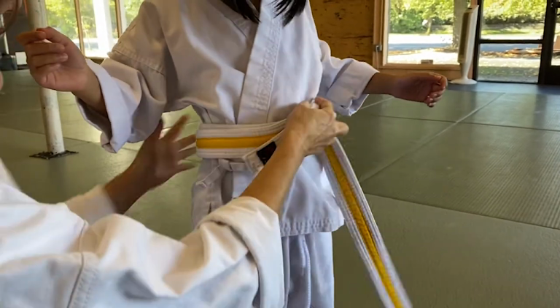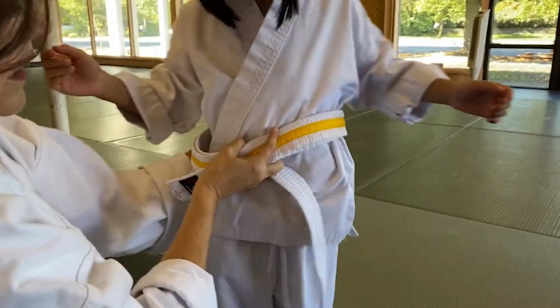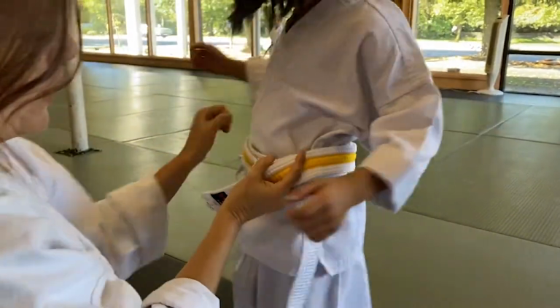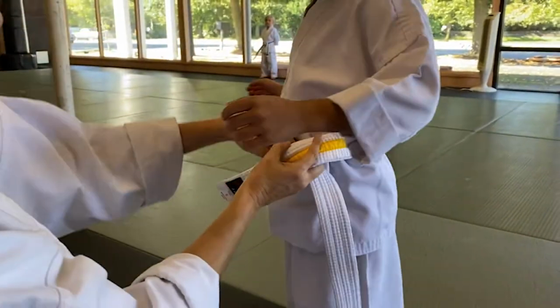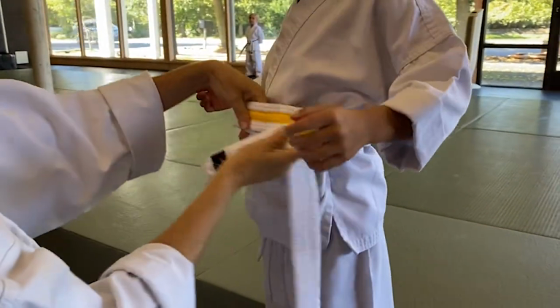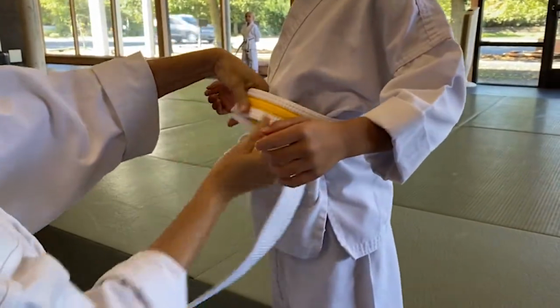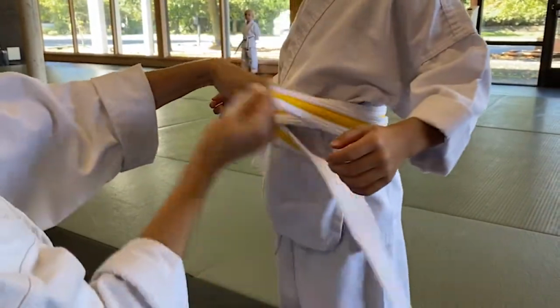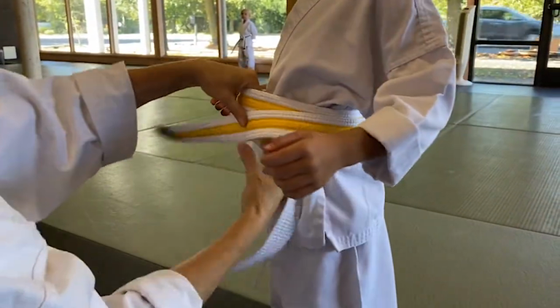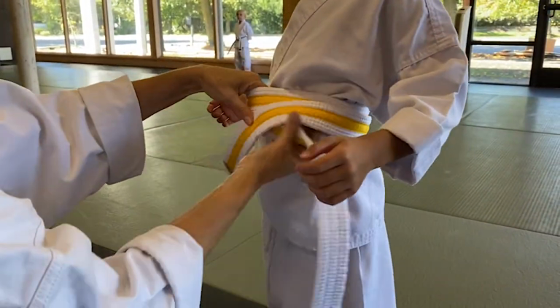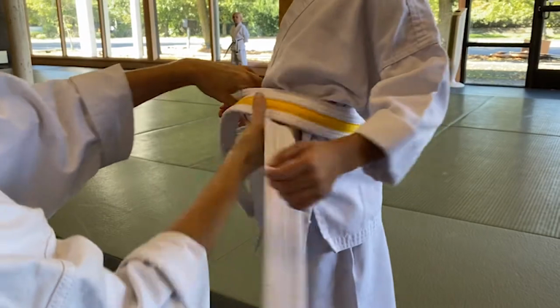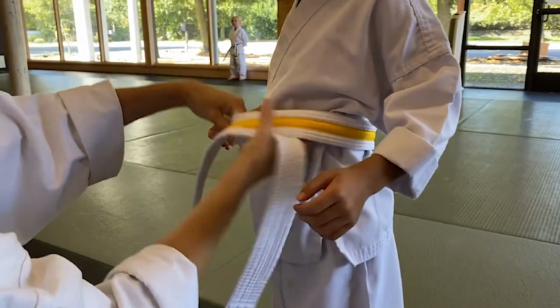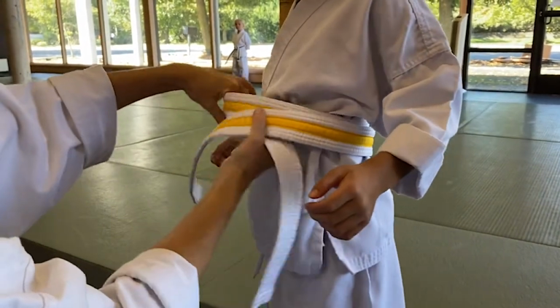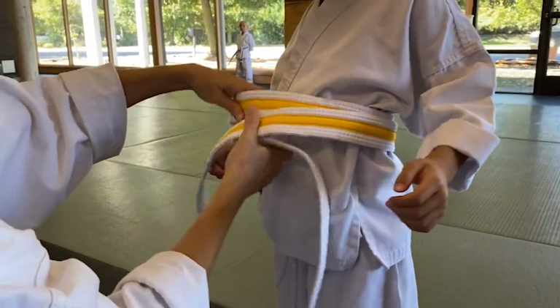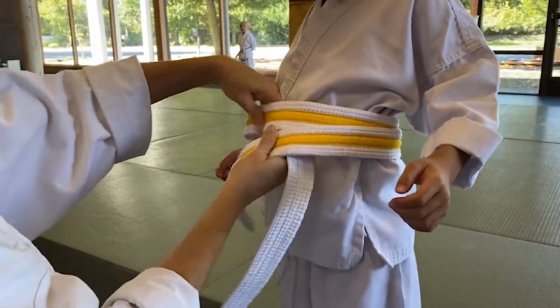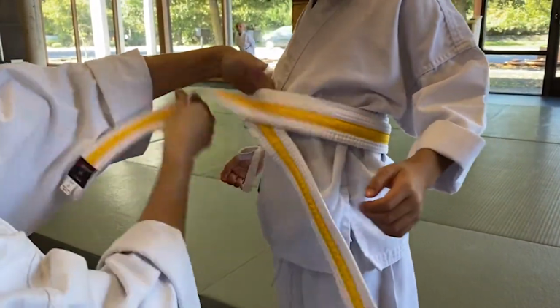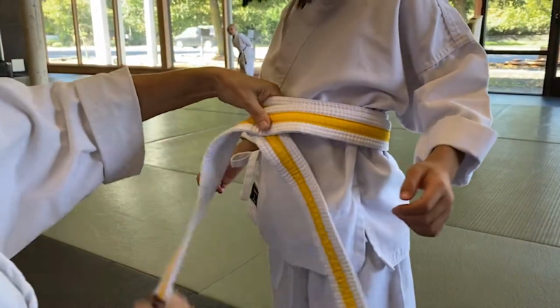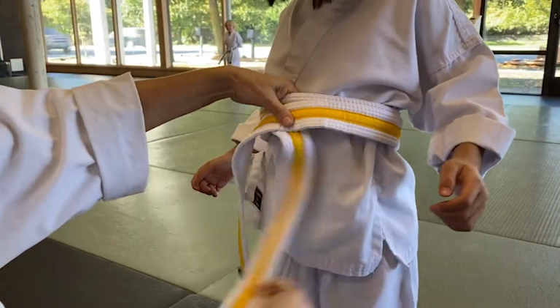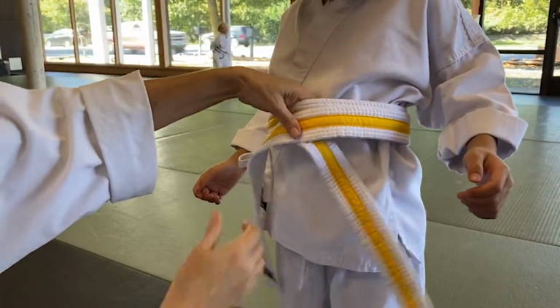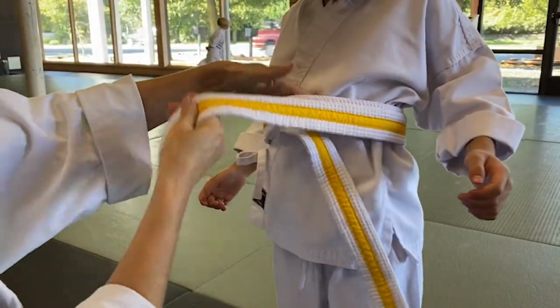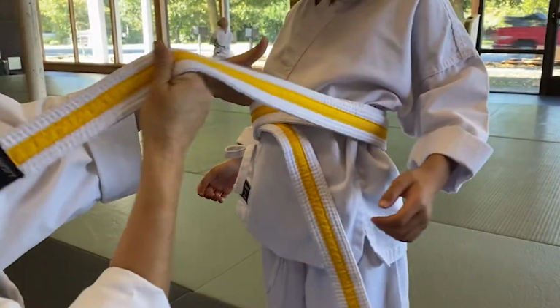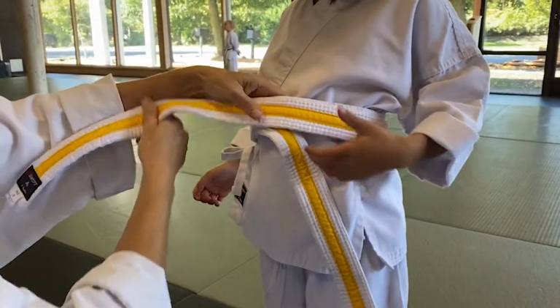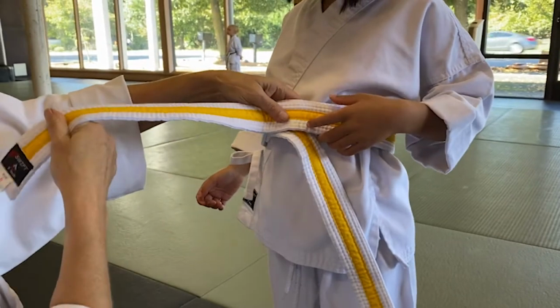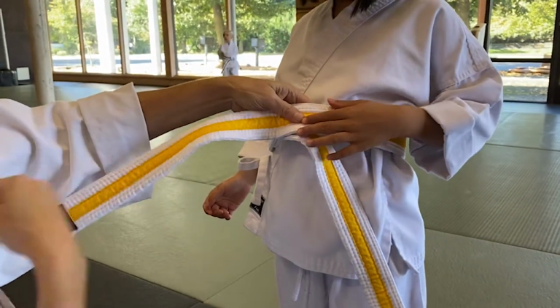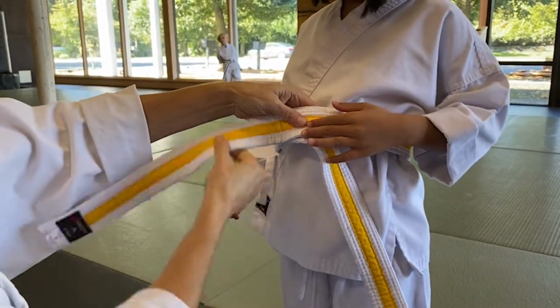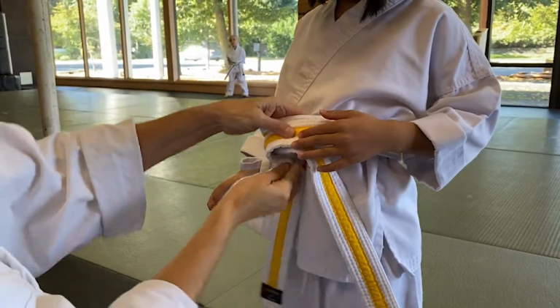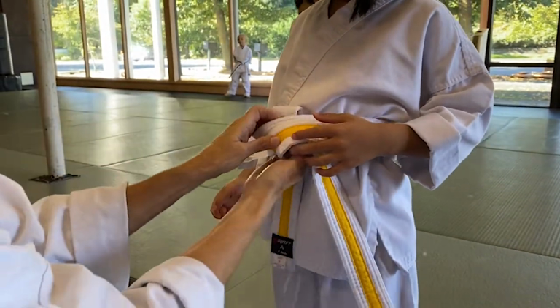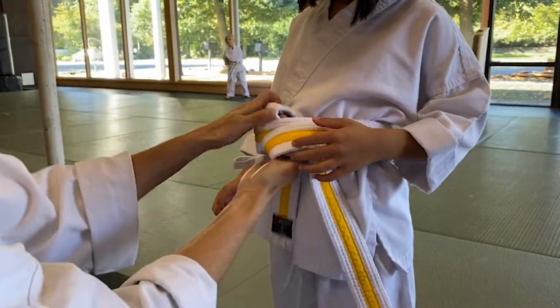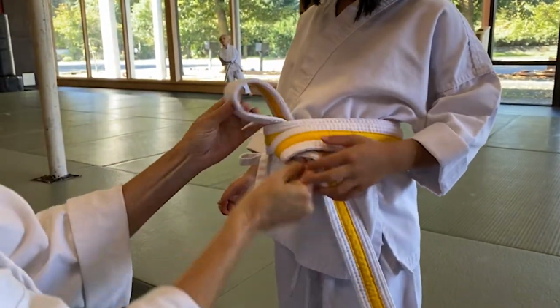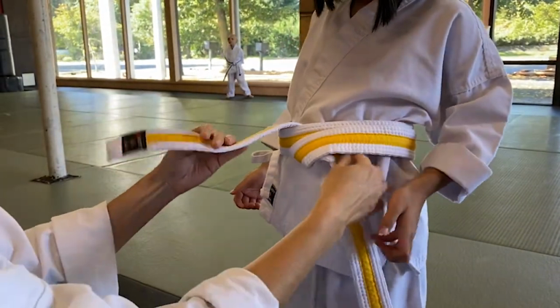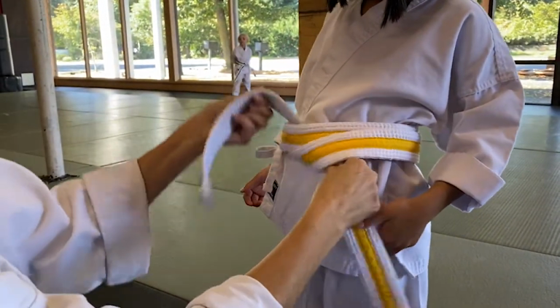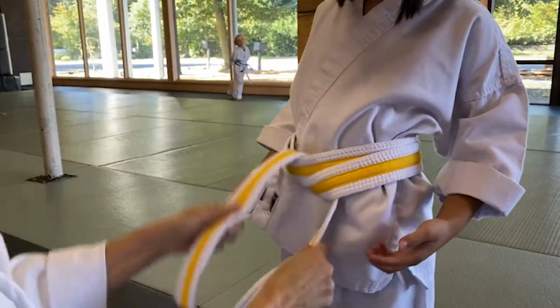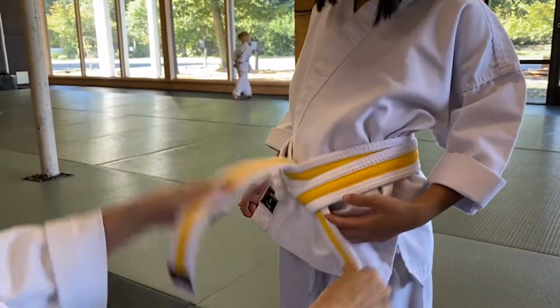Then you adjust so both ends are the same length. I bring it around — this one's this long, this one's this long. The one on top is doing the work; it's going to go under both loops. You adjust.